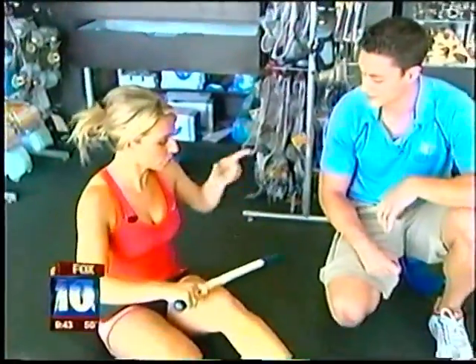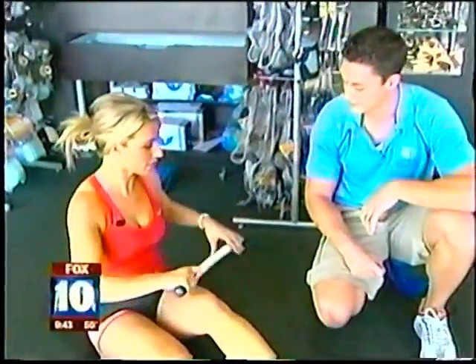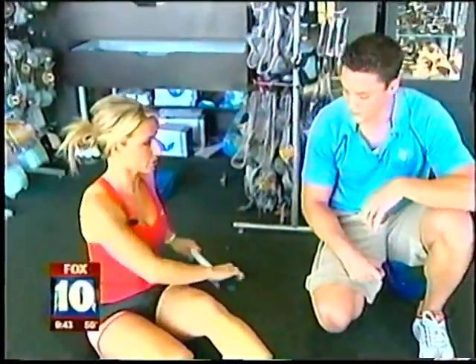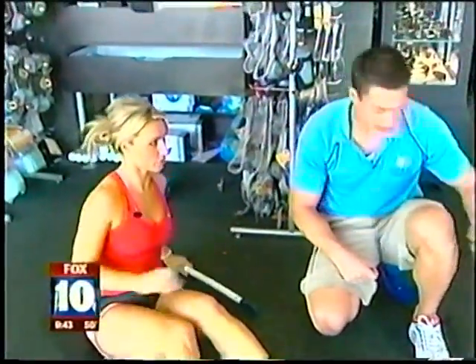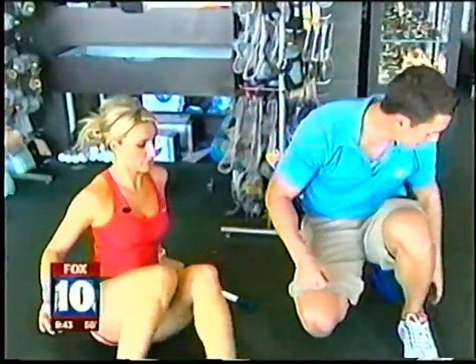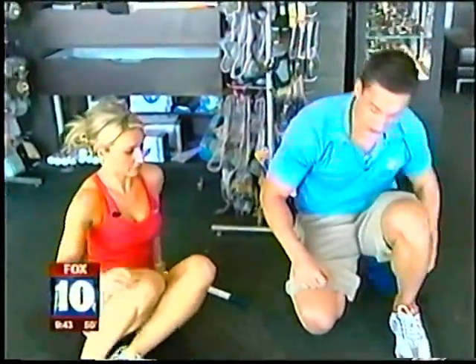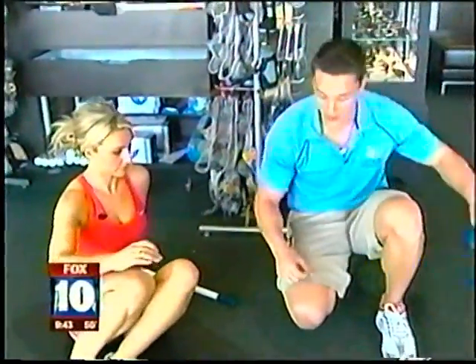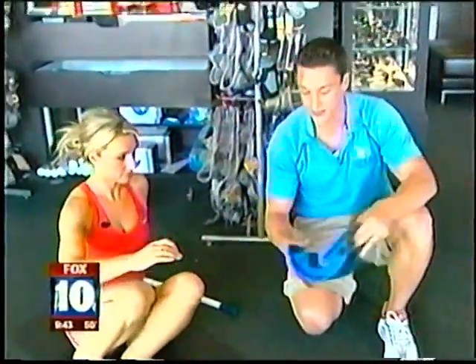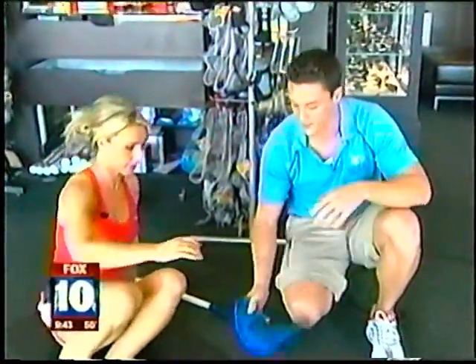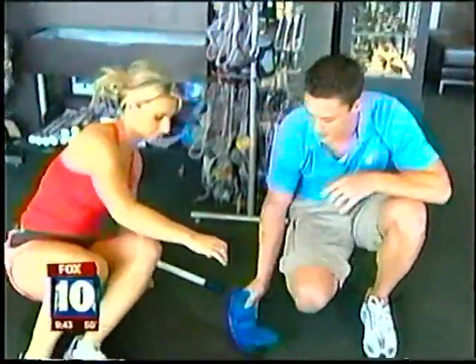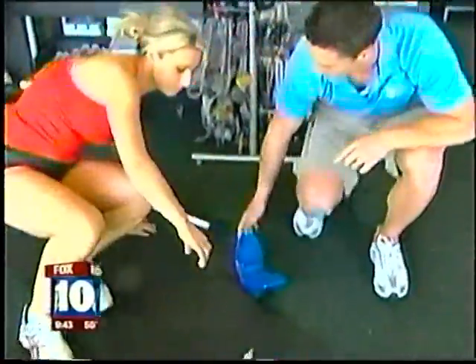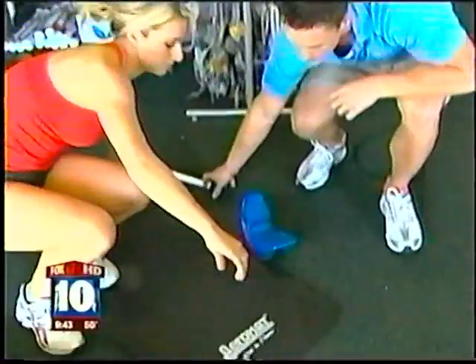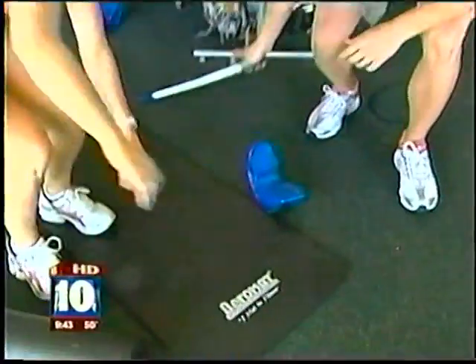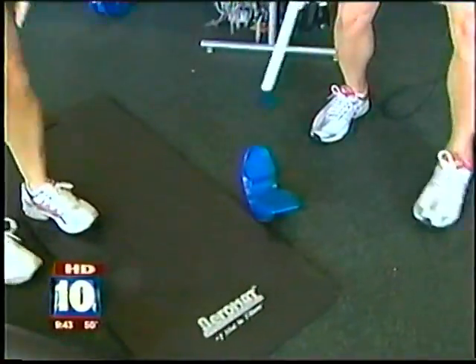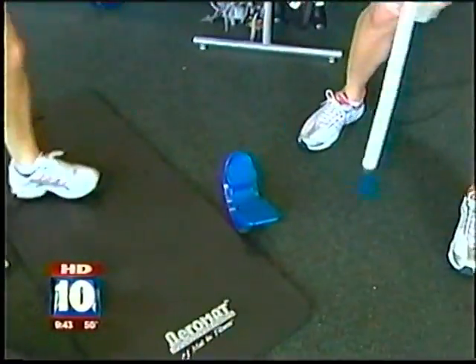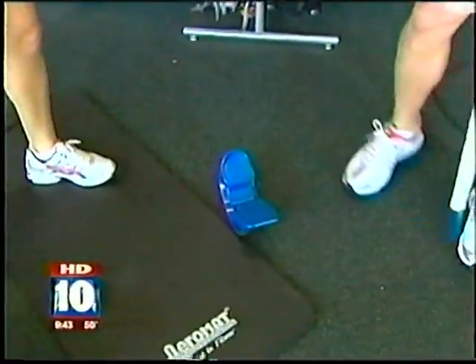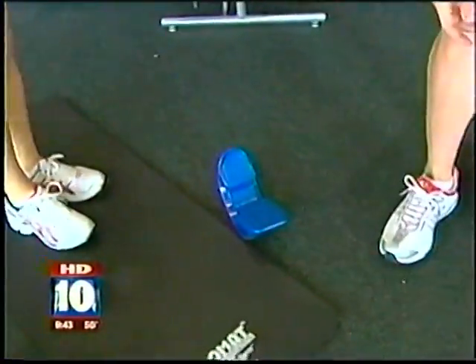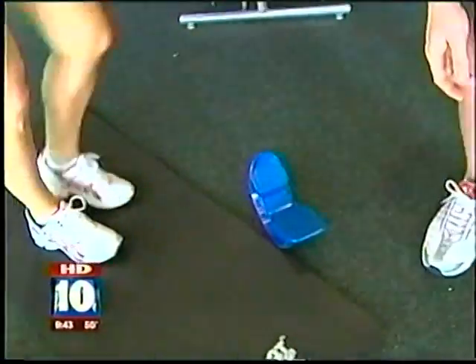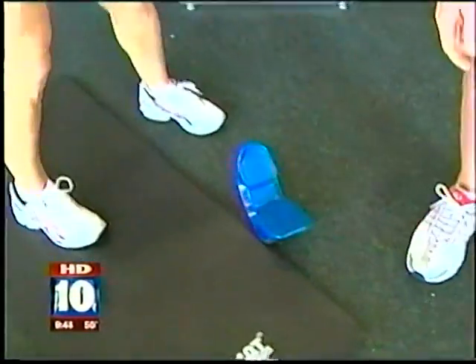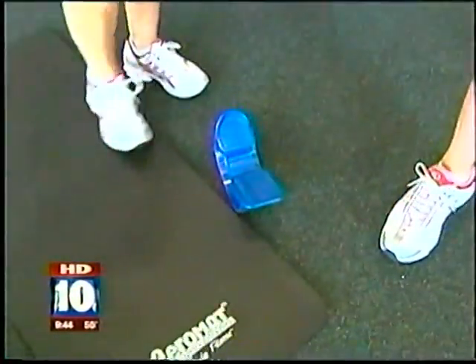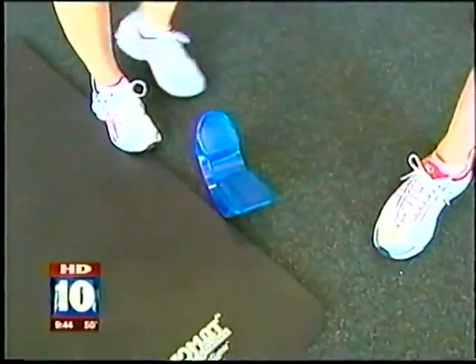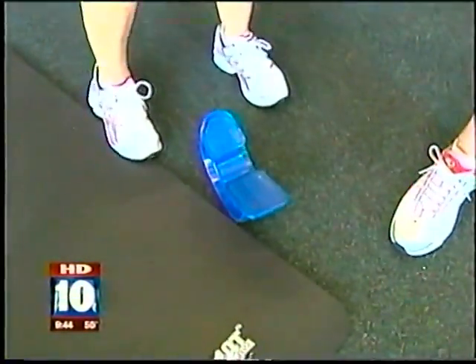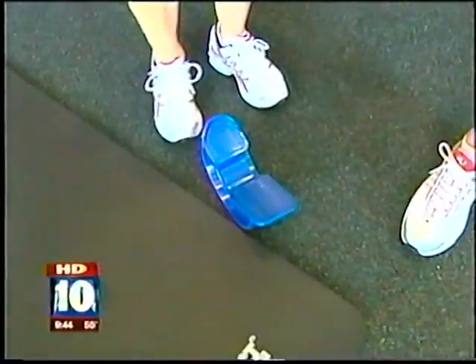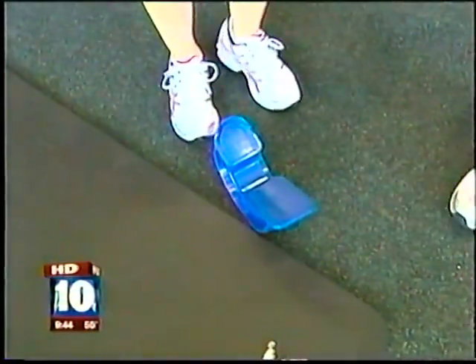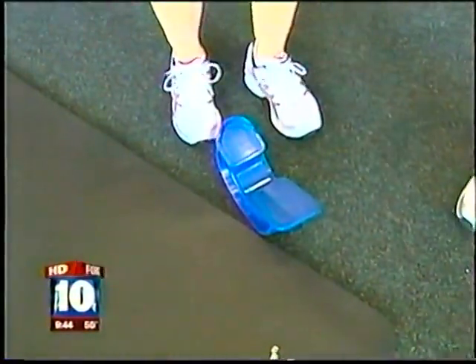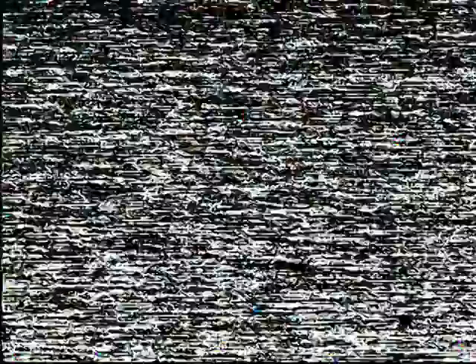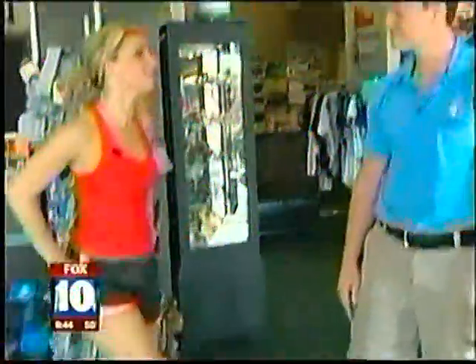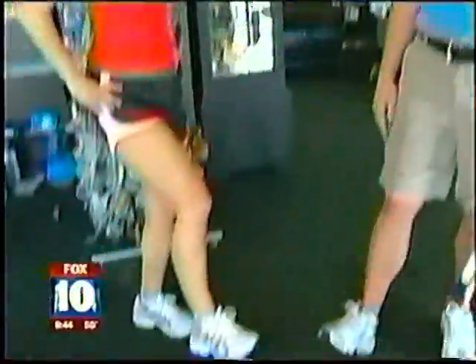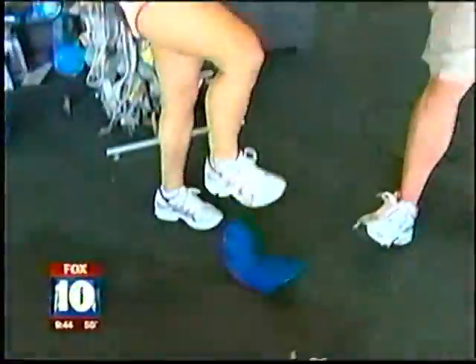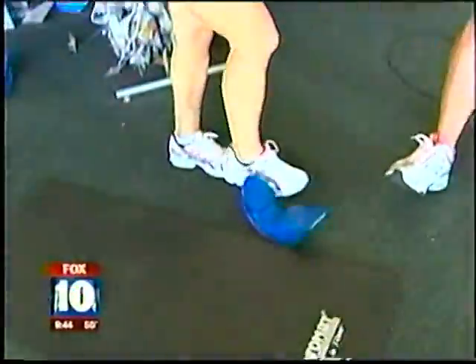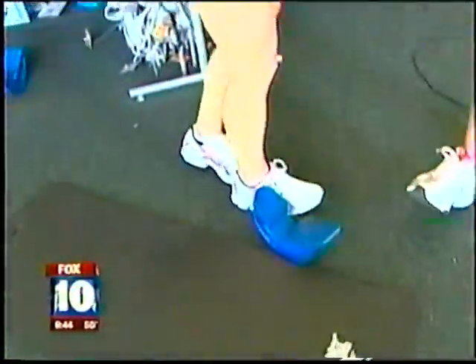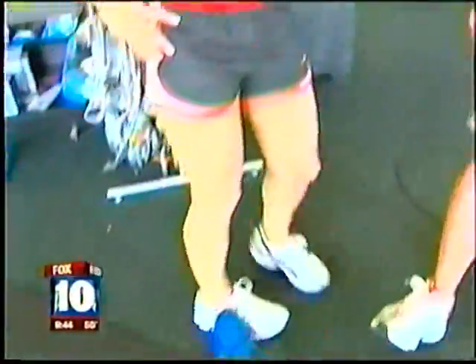Now, show us a couple quick stretches we should be doing. Let's start with the calves. This is probably one of the most important for post-run. It's not as important before the run to do a ton of stretching.